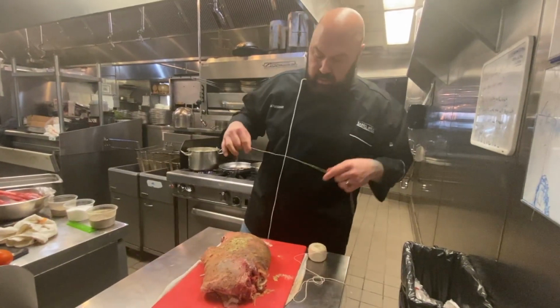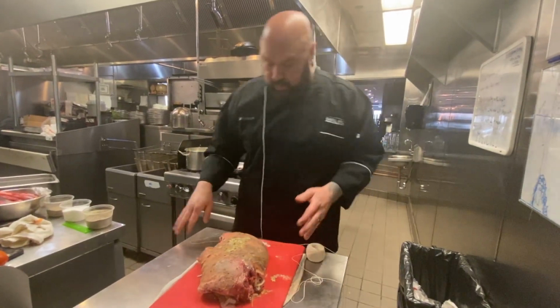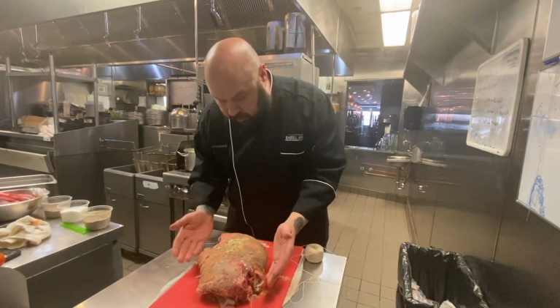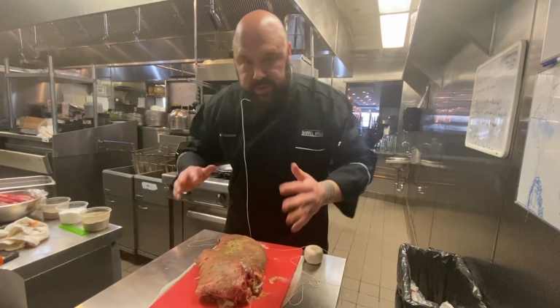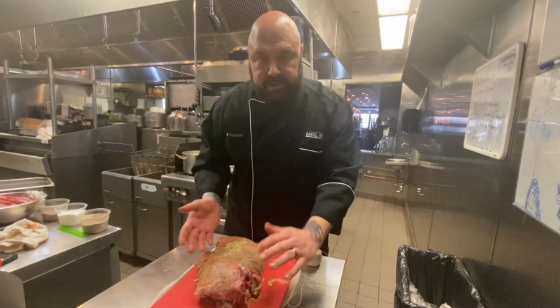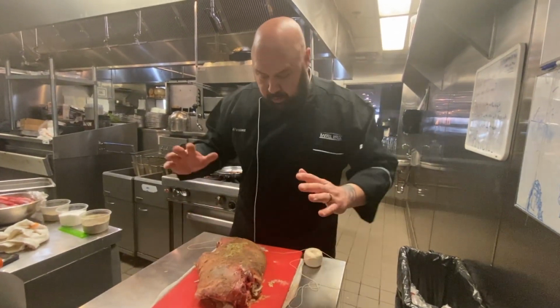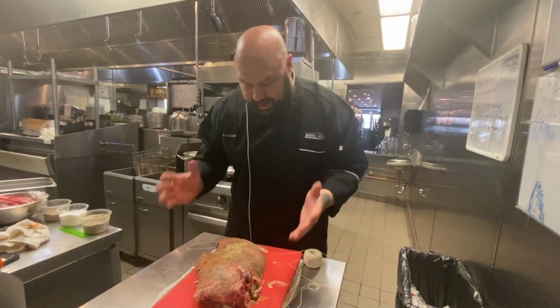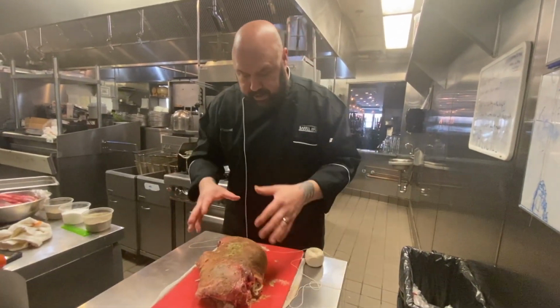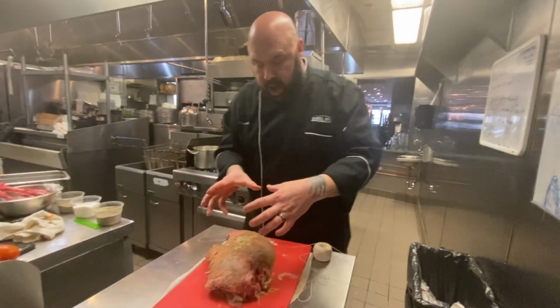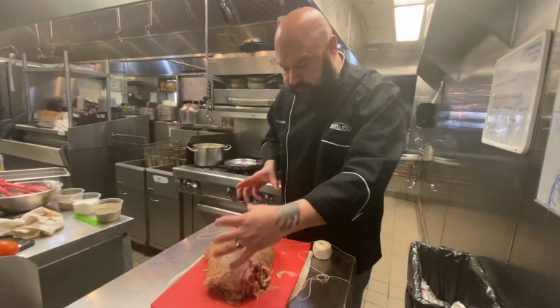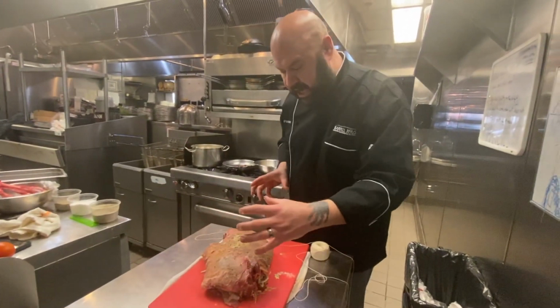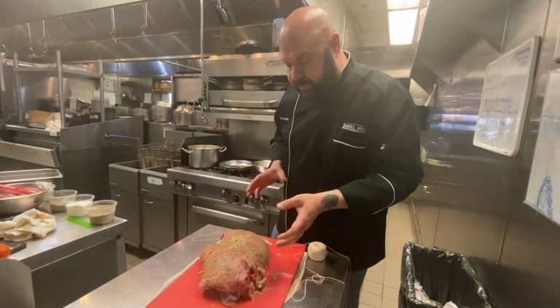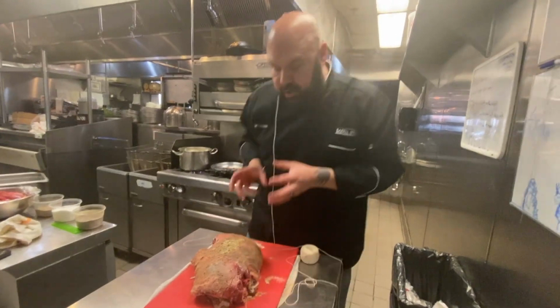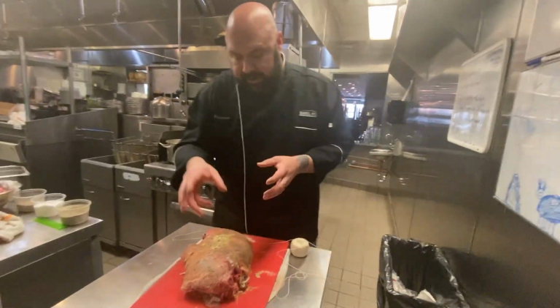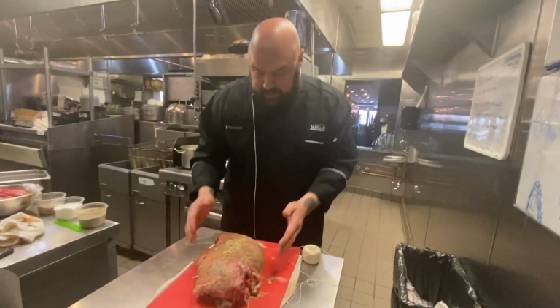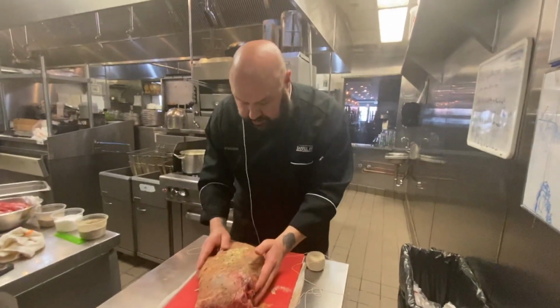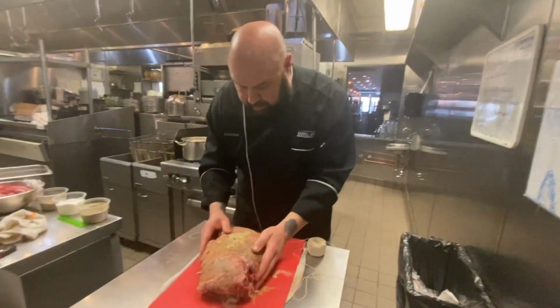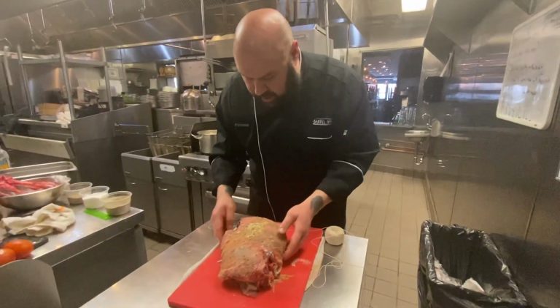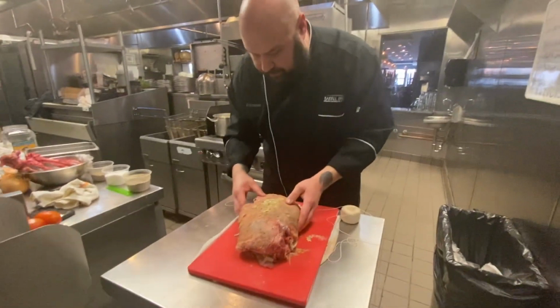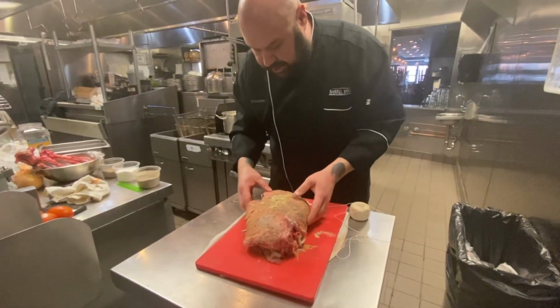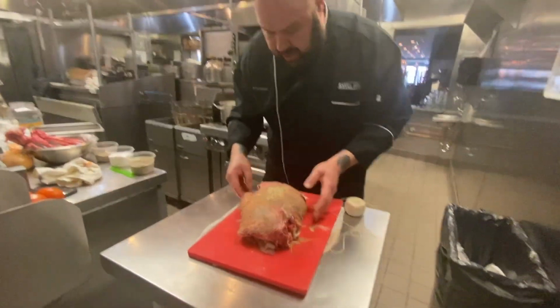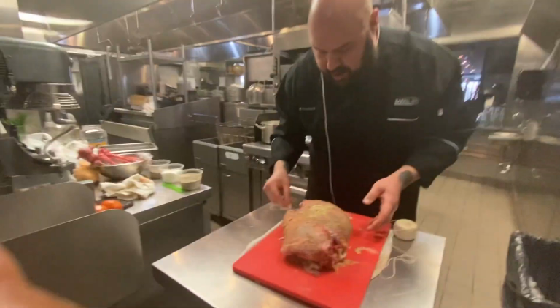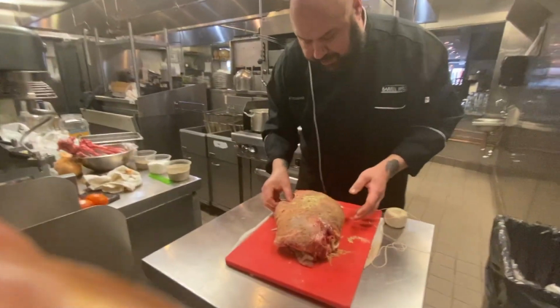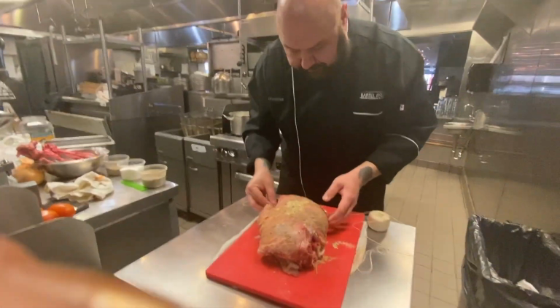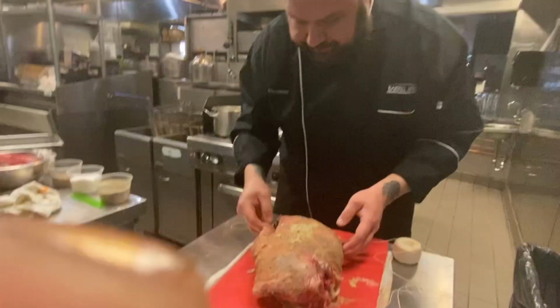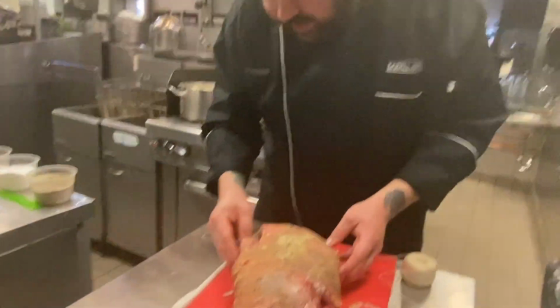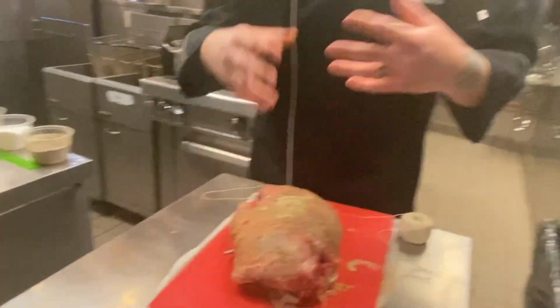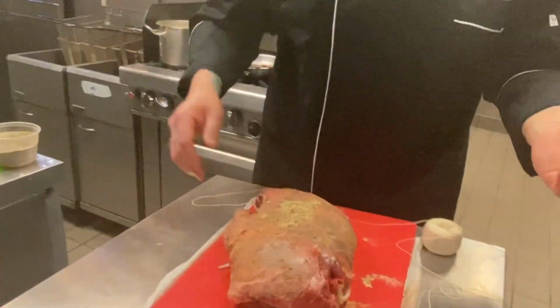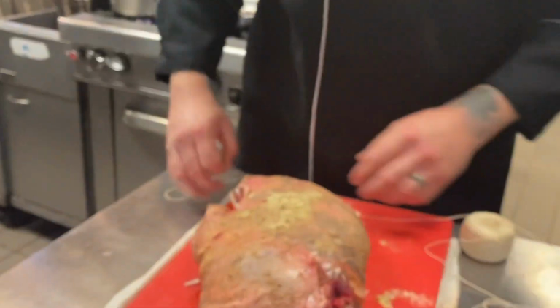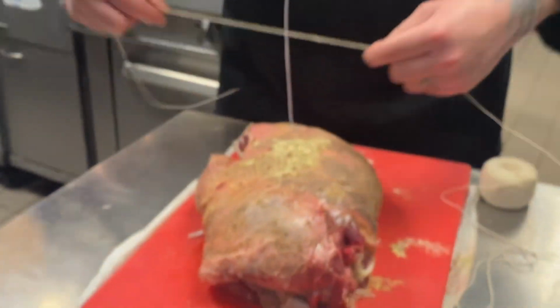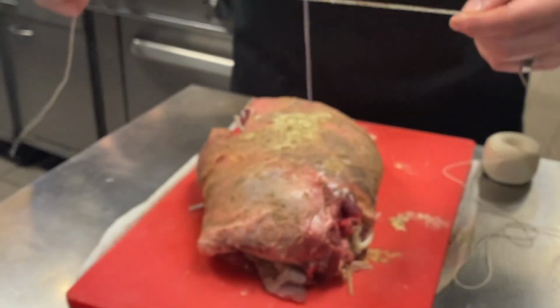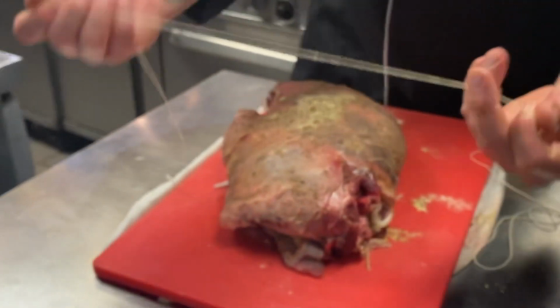Whenever you're tying something, you want to tie it to be a uniform shape so it cooks evenly. This is pretty much our shape, and it's not going to be perfect — nothing ever will — but we're going to tie it.